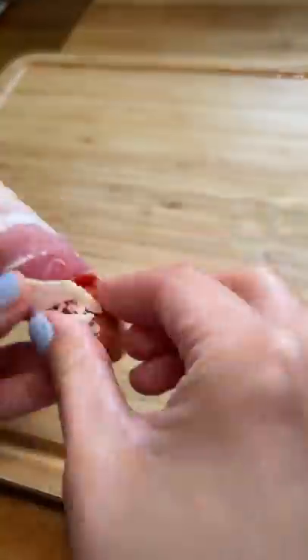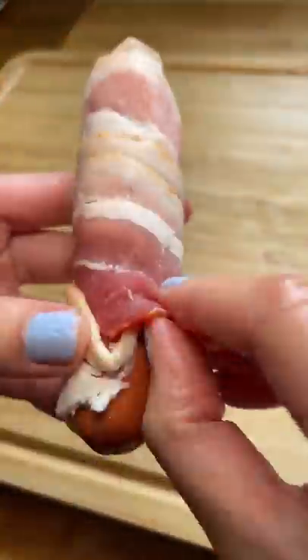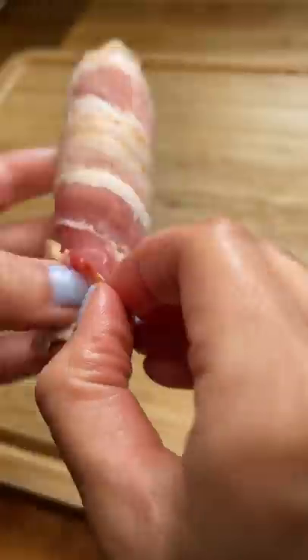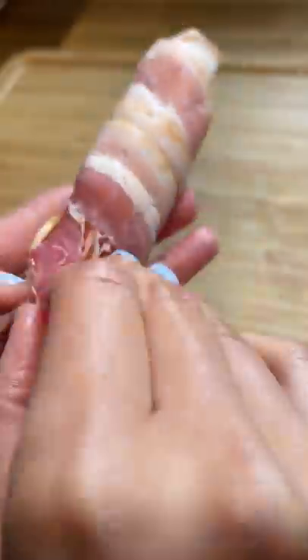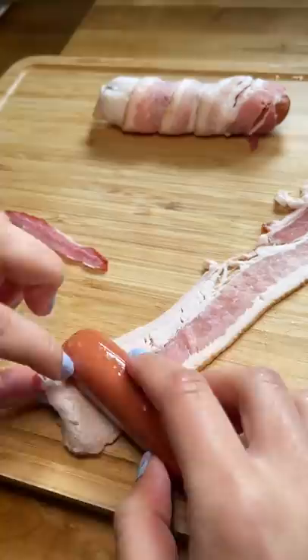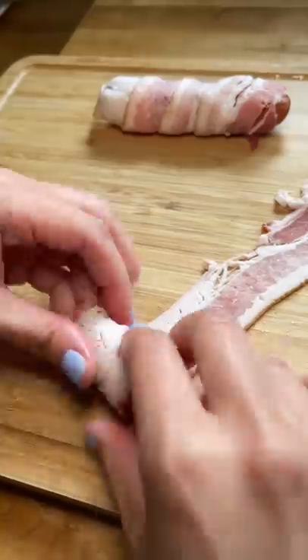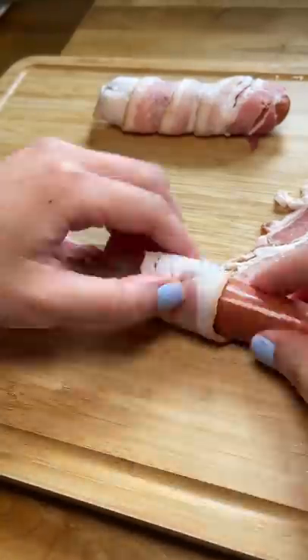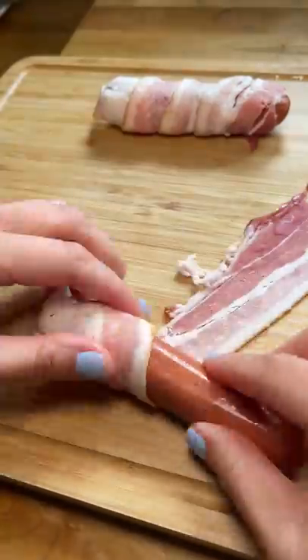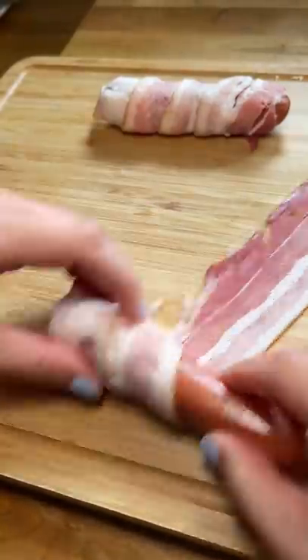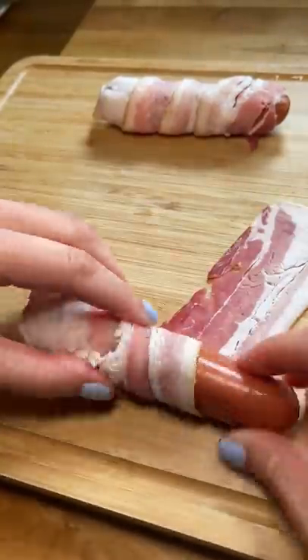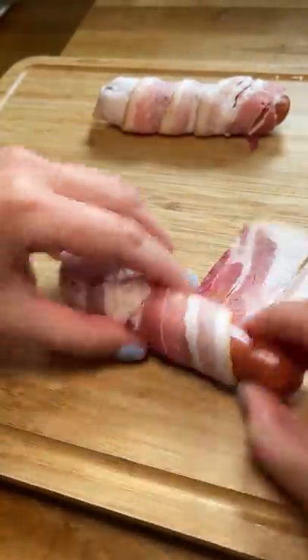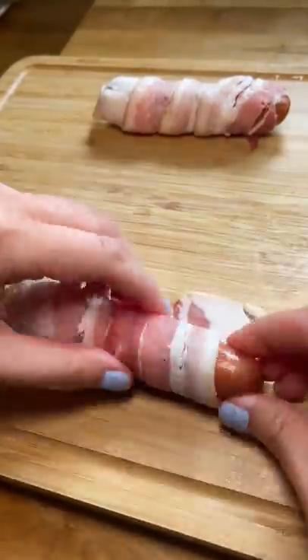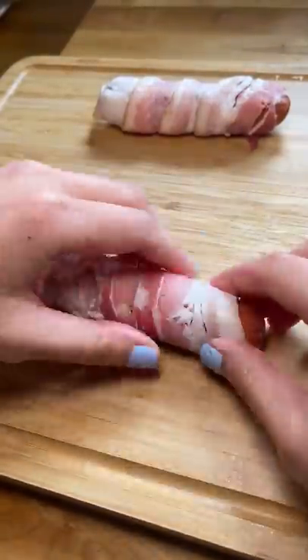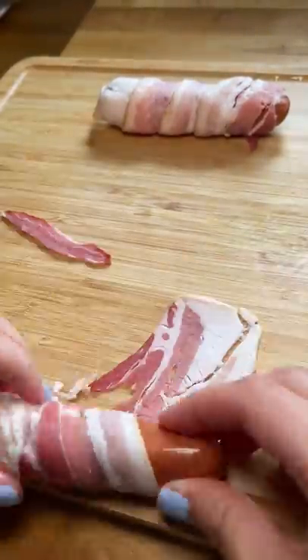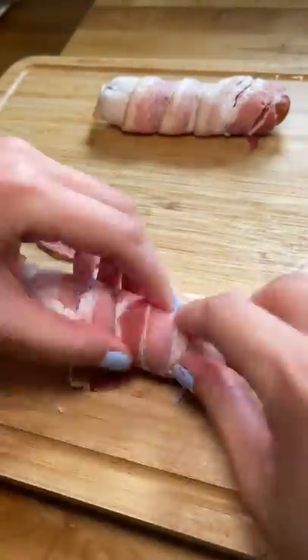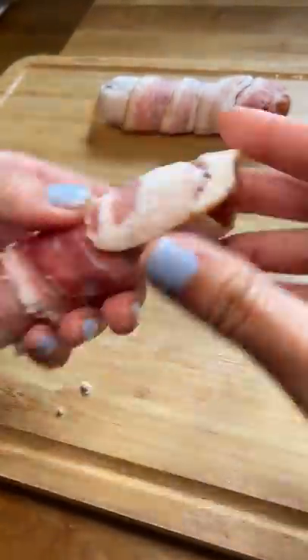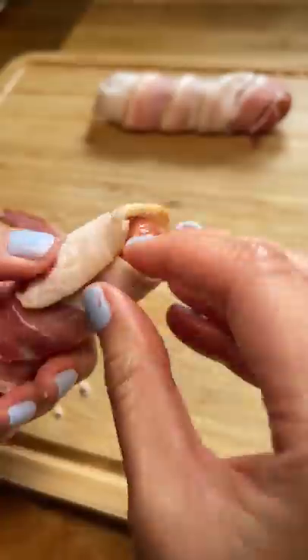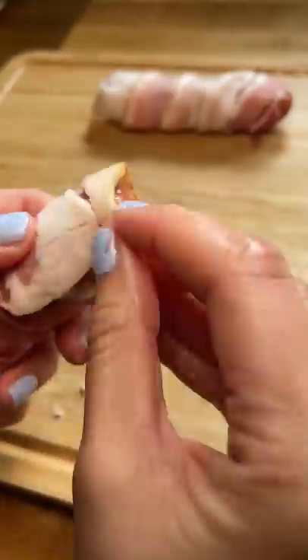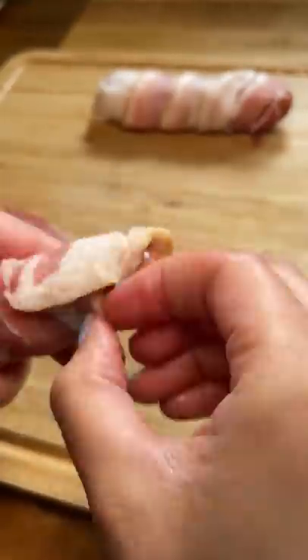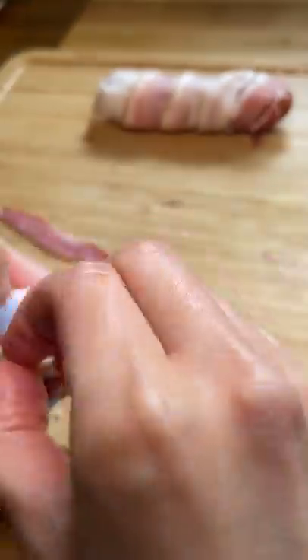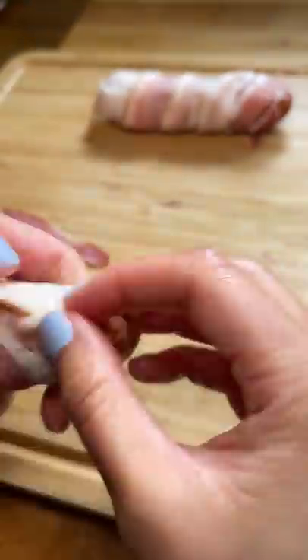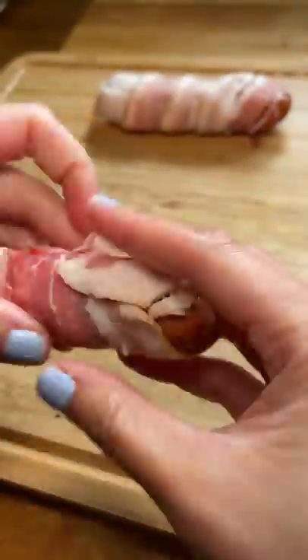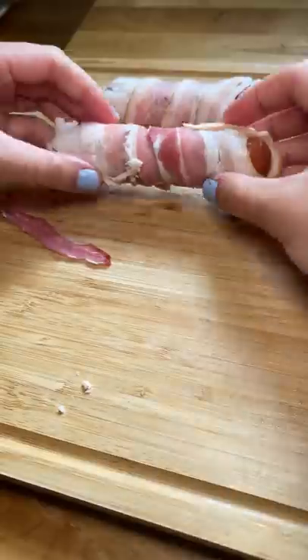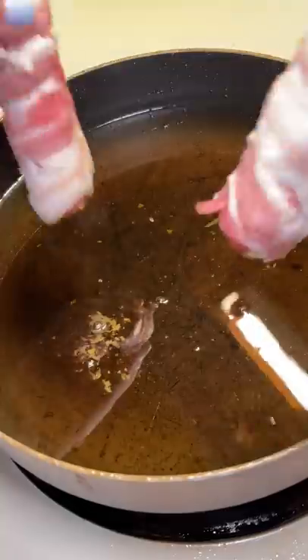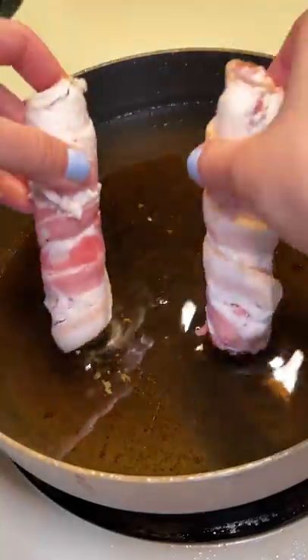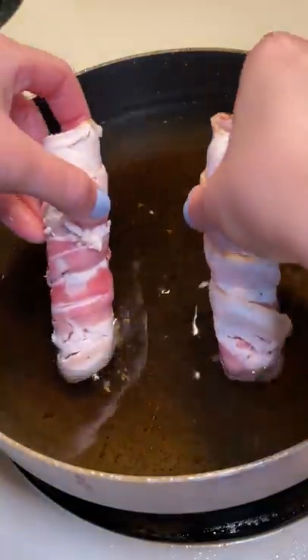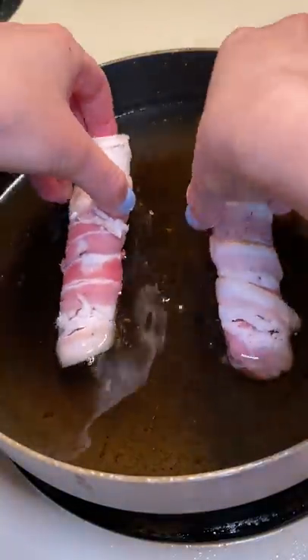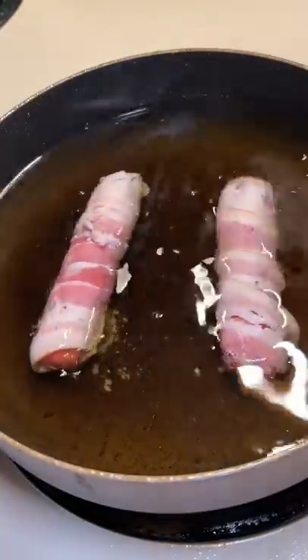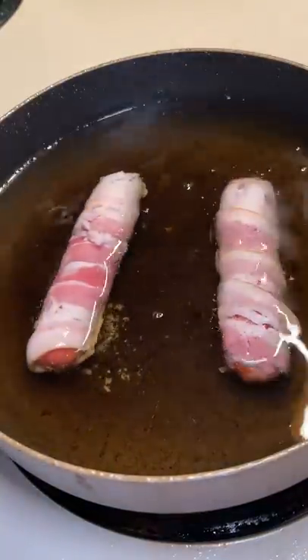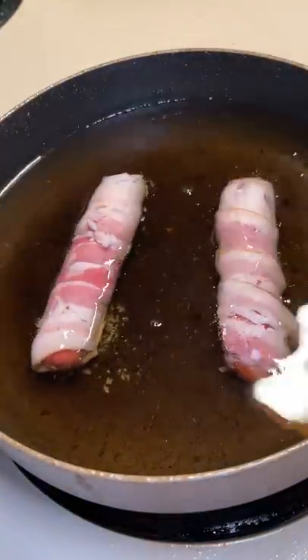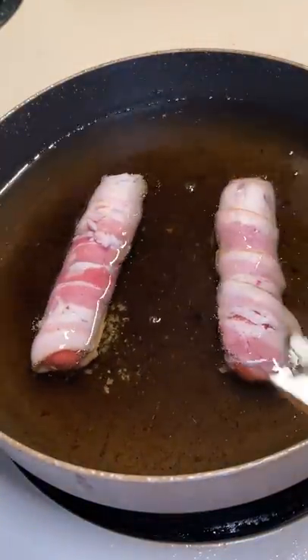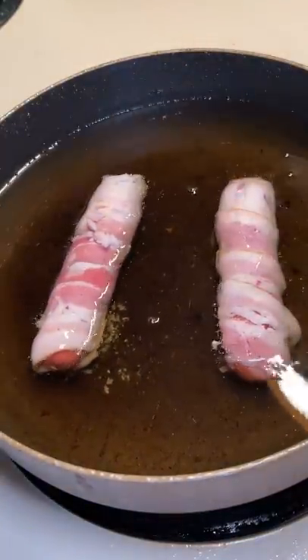The only thing I had to decide on was if I wanted to bake them, pan fry them, or deep fry them. I ultimately decided on deep frying them since I already had the oil out for frying the rice paper and crab ringgings.